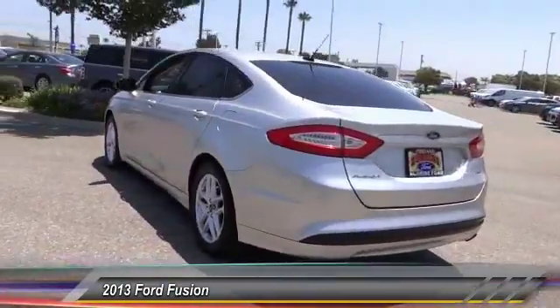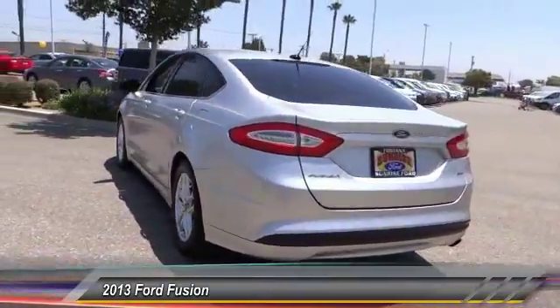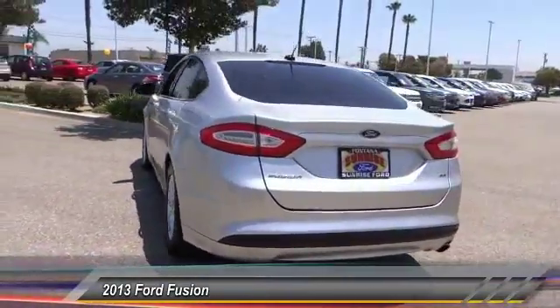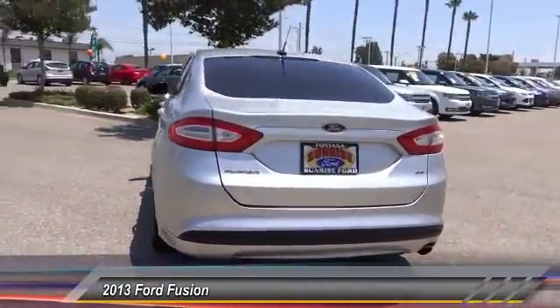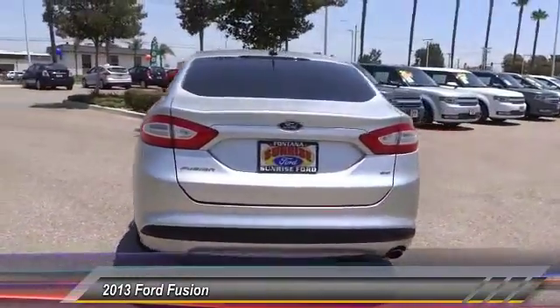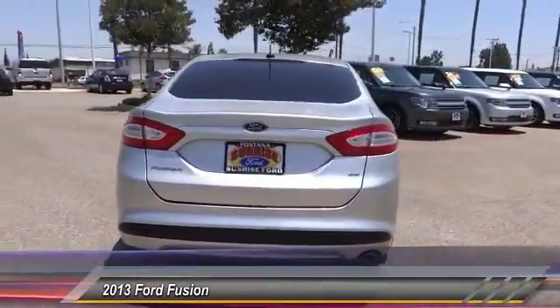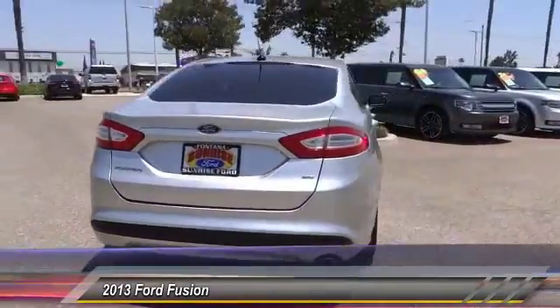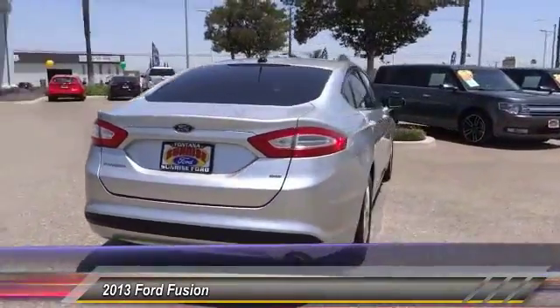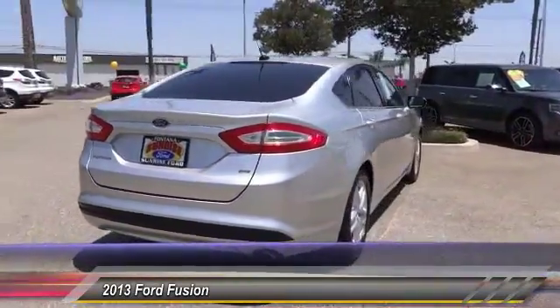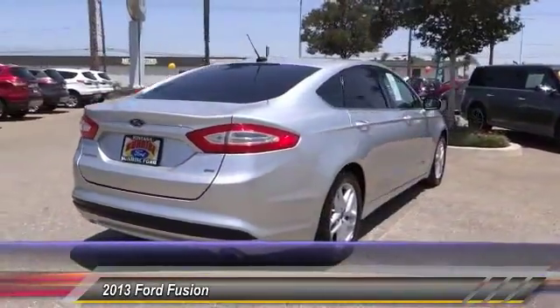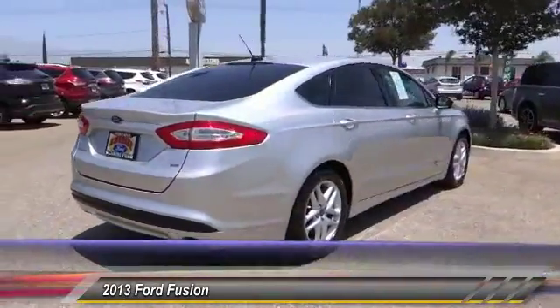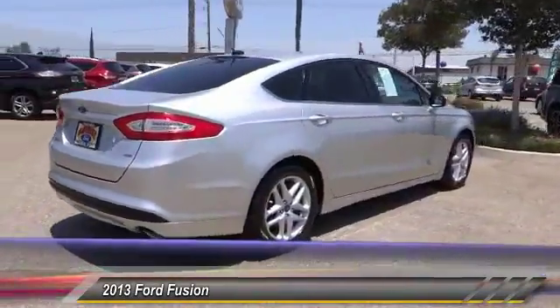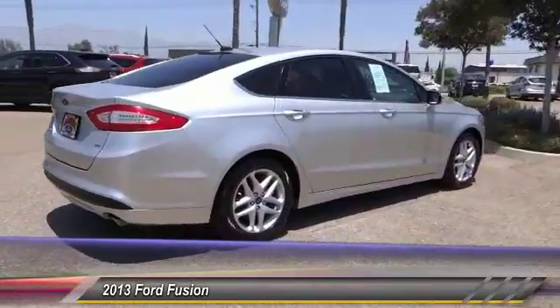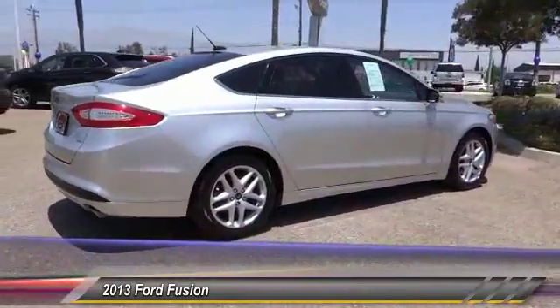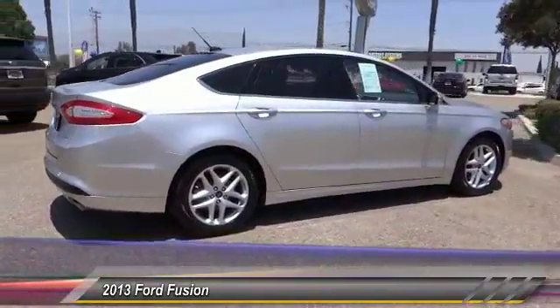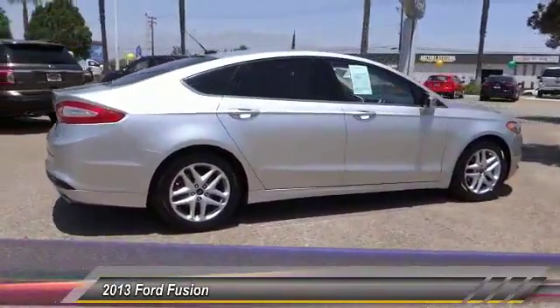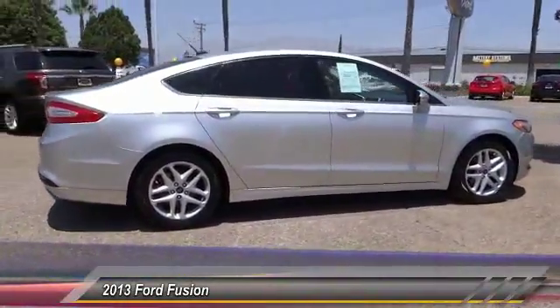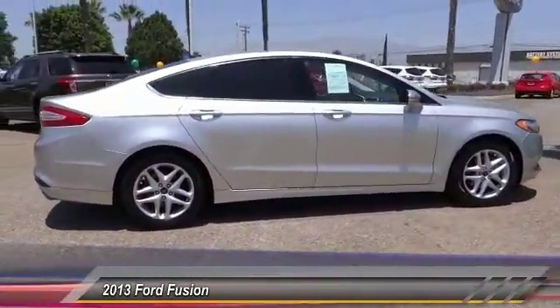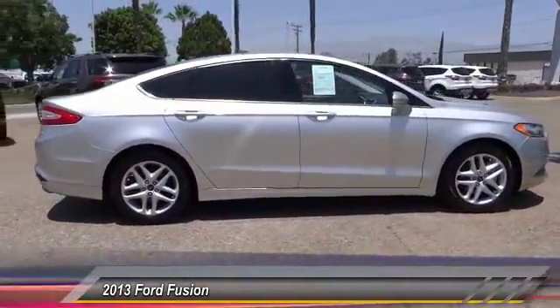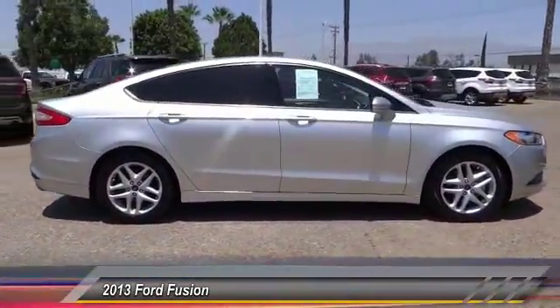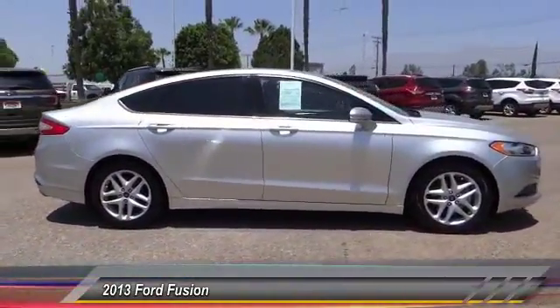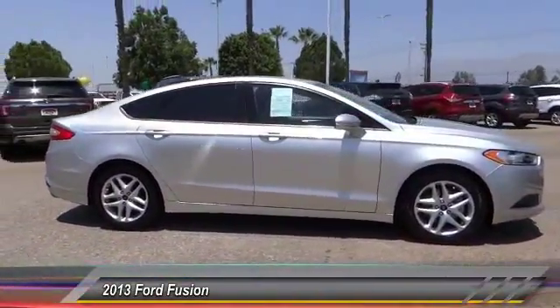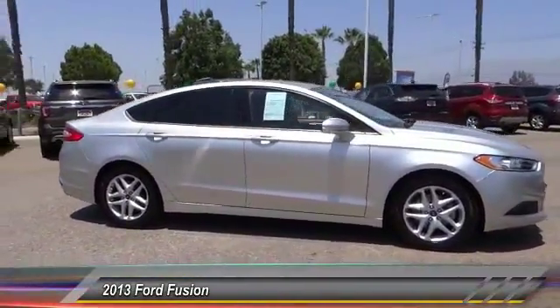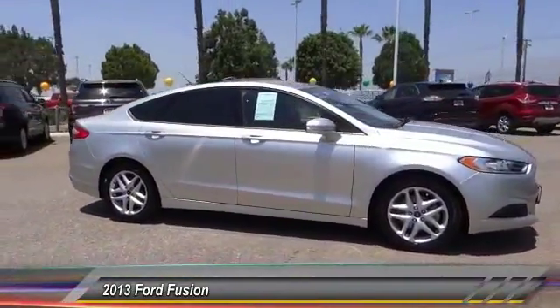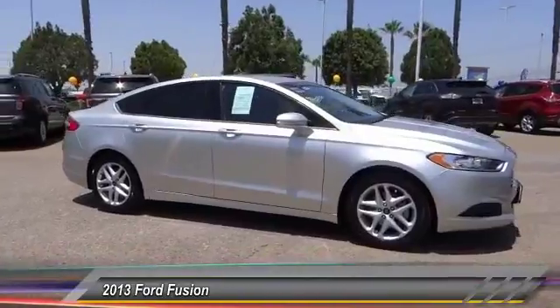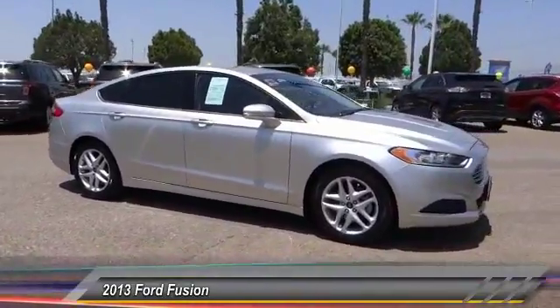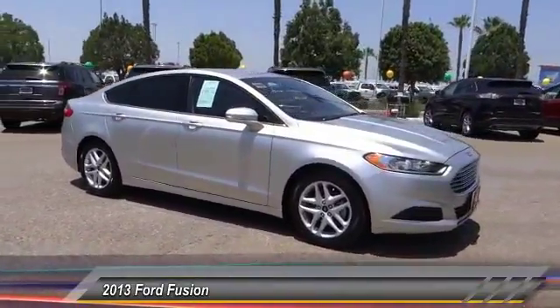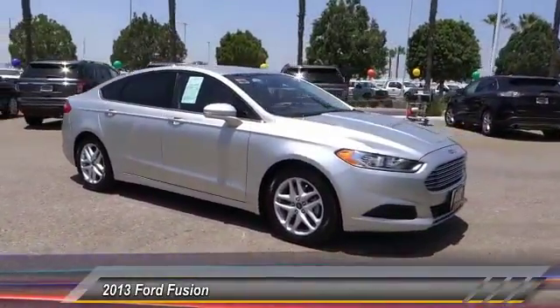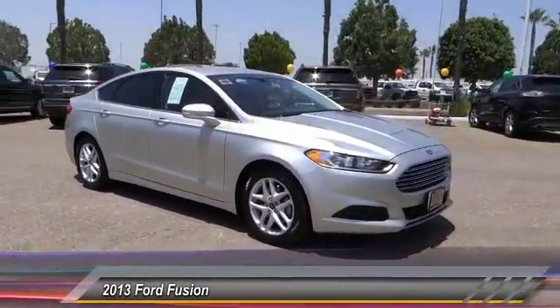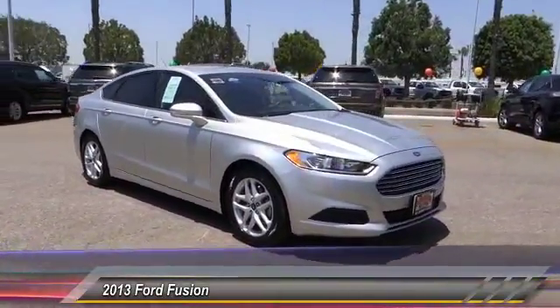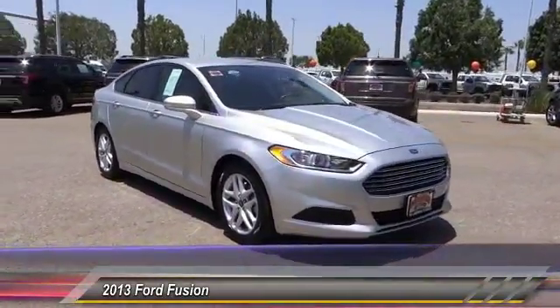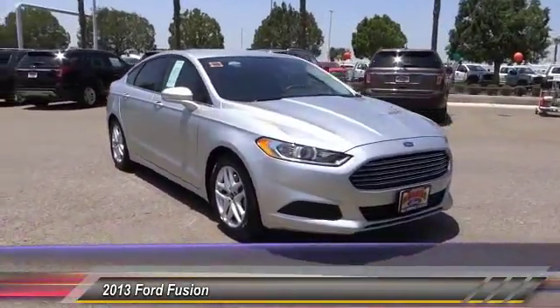Here are some of this vehicle's great options: power driver's seat, anti-lock brakes, air conditioning, driver airbag, alloy wheels, cruise control, power windows, power locks, CD player, and power mirrors.